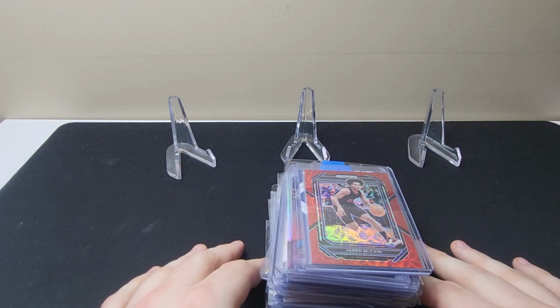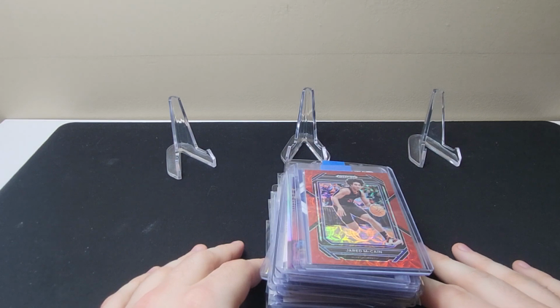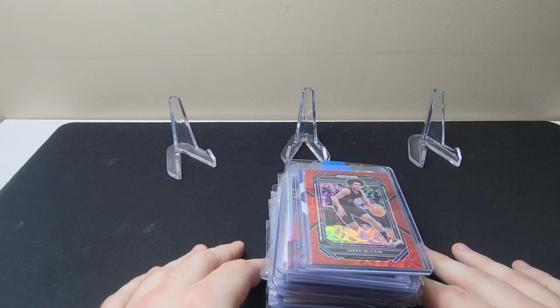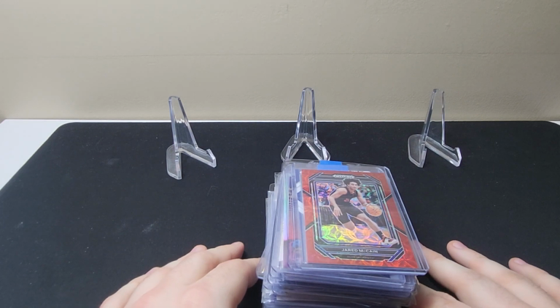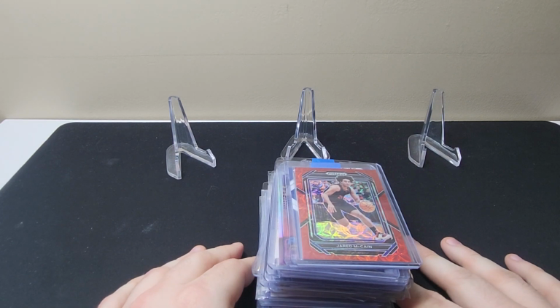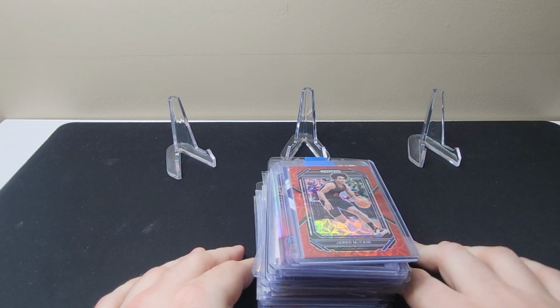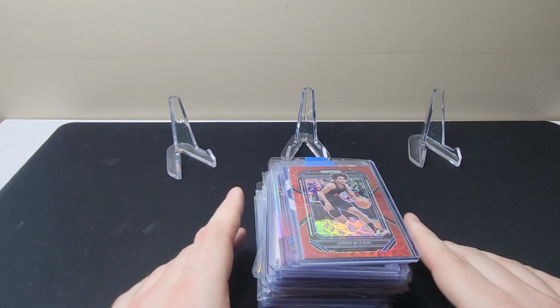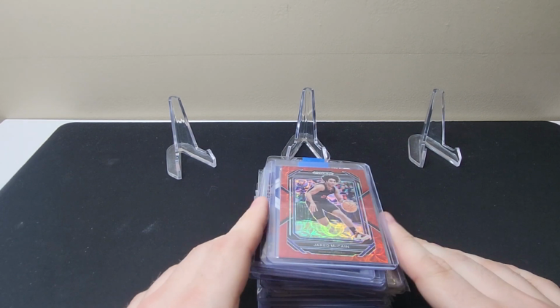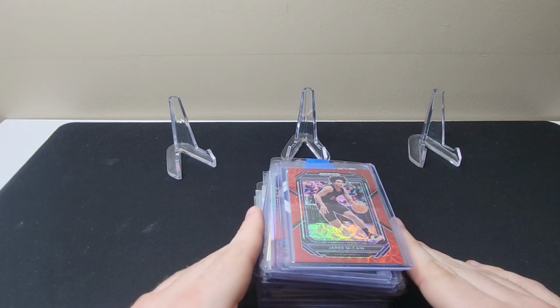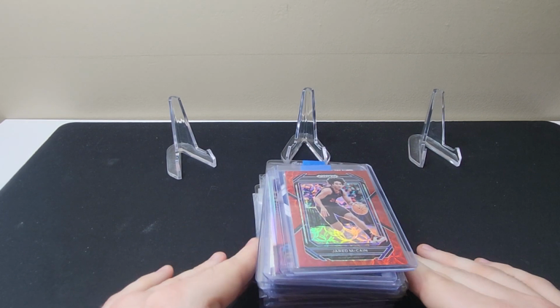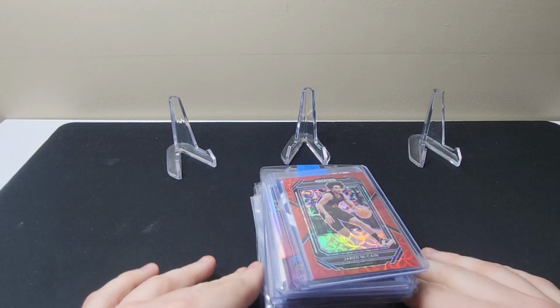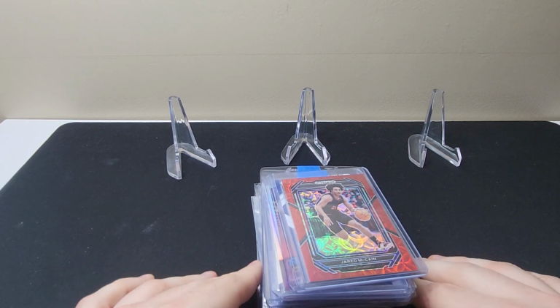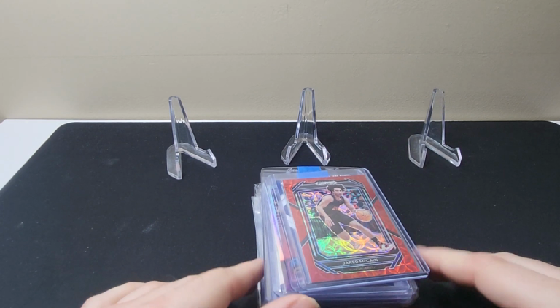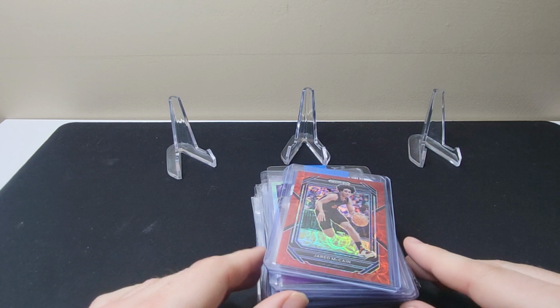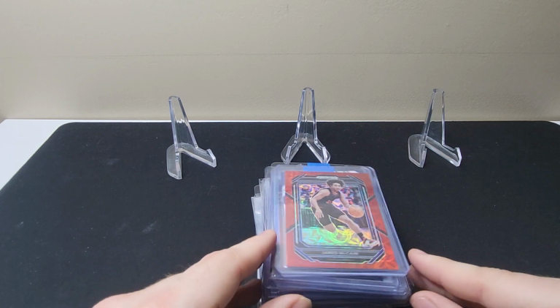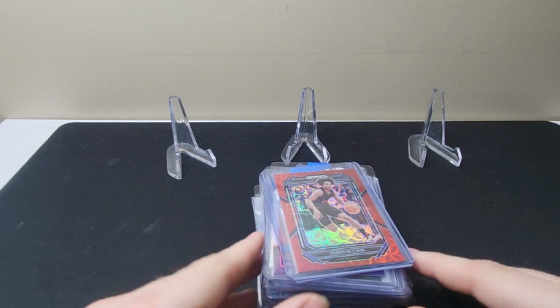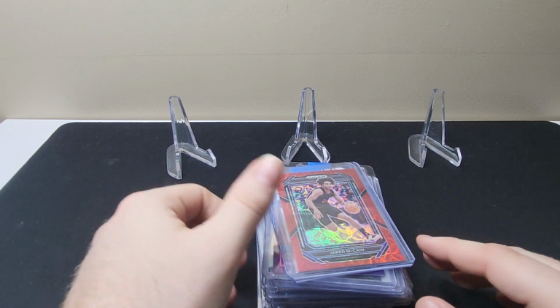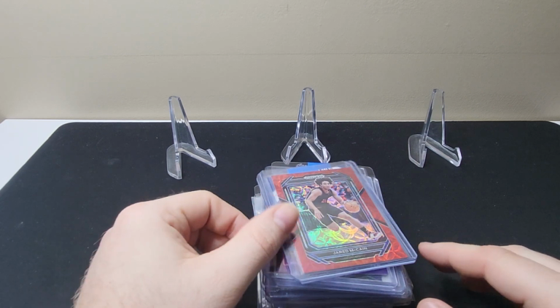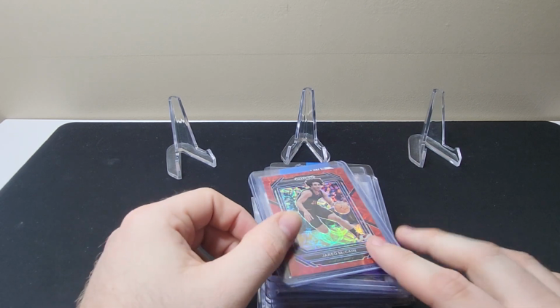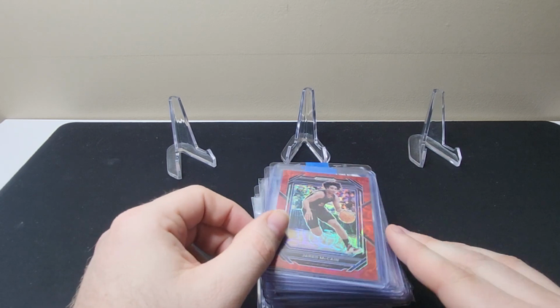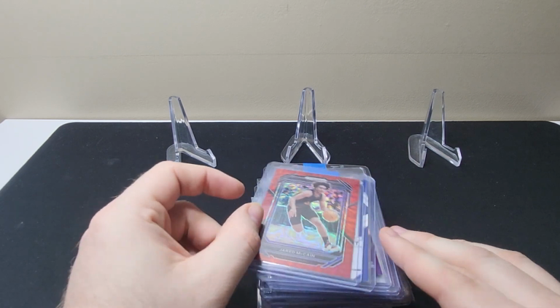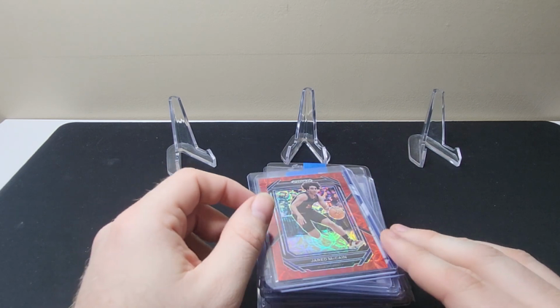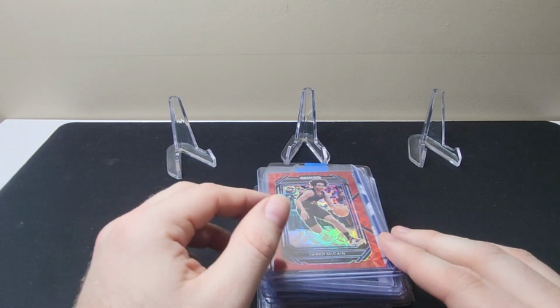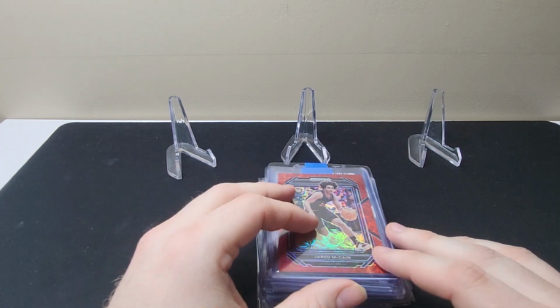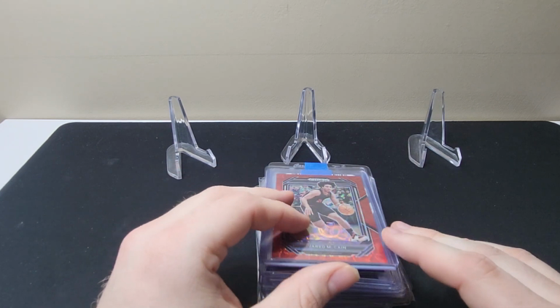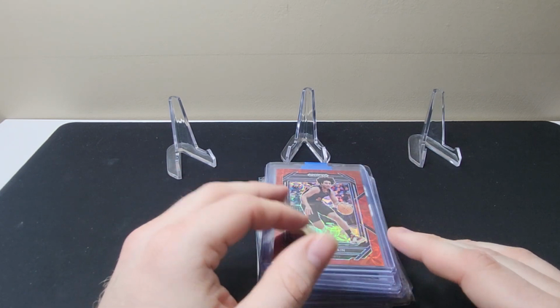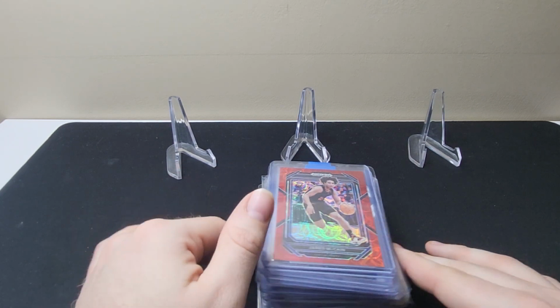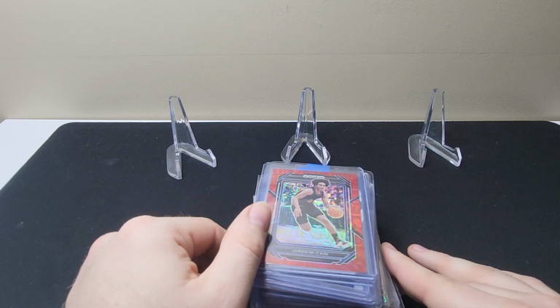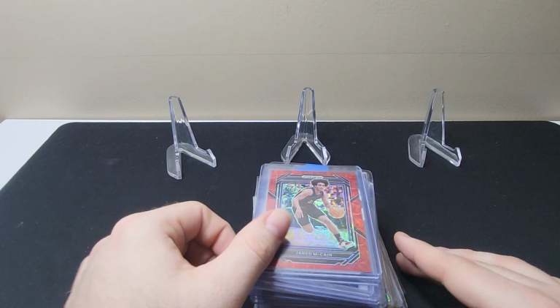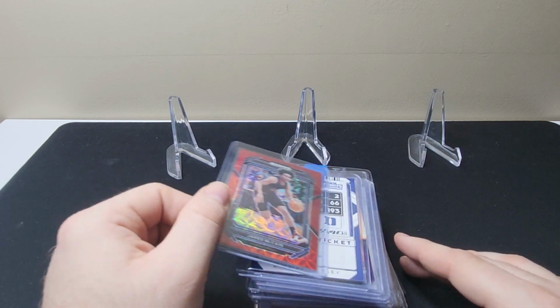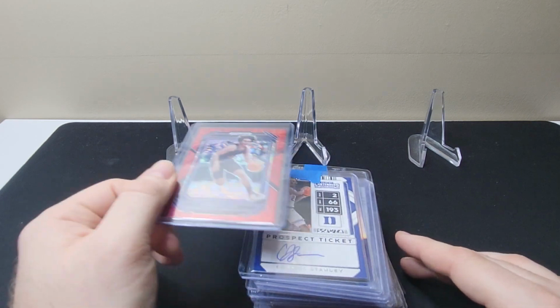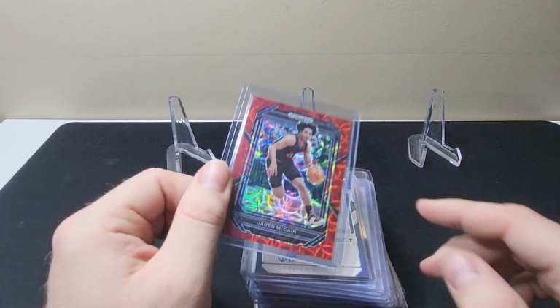Hey guys, welcome back to TC Cards. Here we have some more pickups that I want to share with you guys. Most of these are for the Duke Basketball PC and a few White Sox, modern White Sox as well.